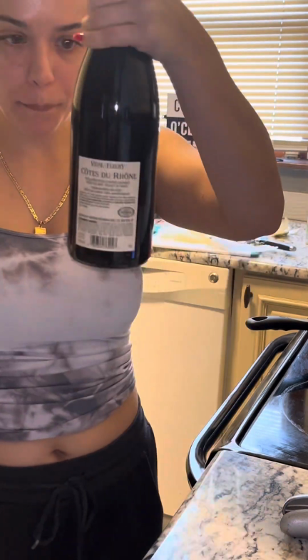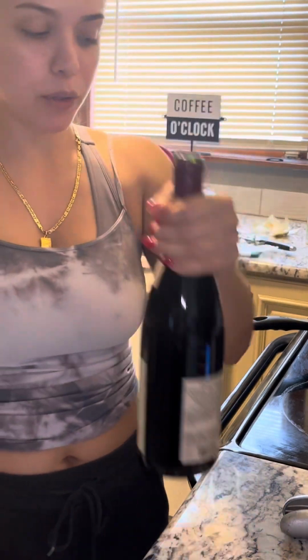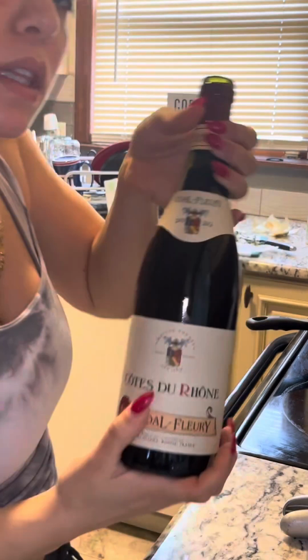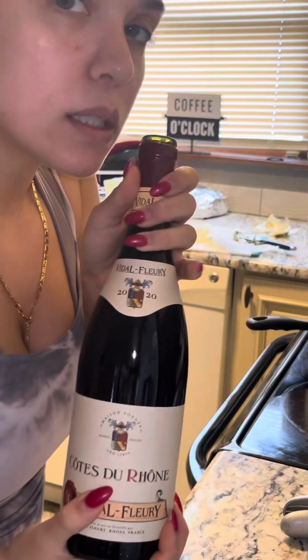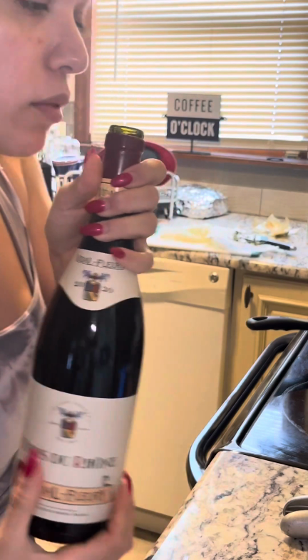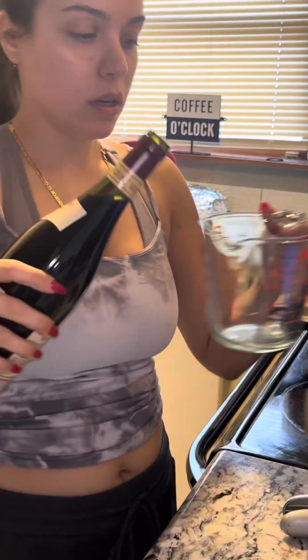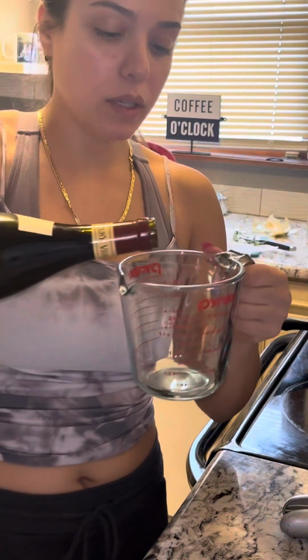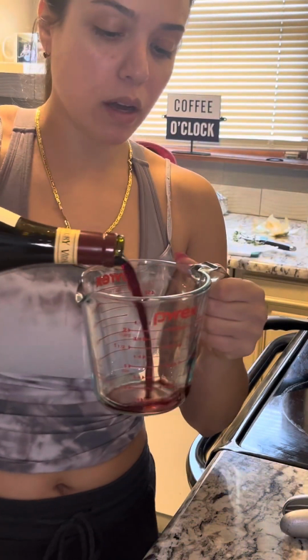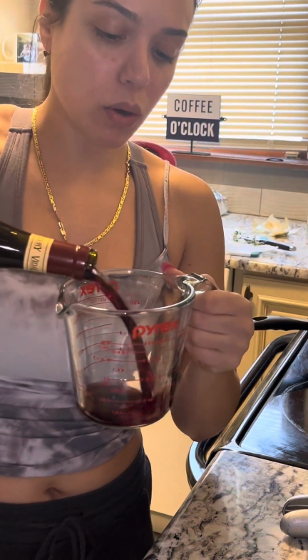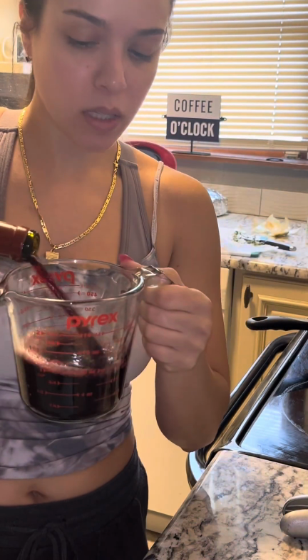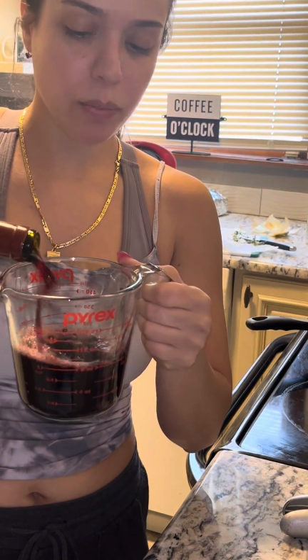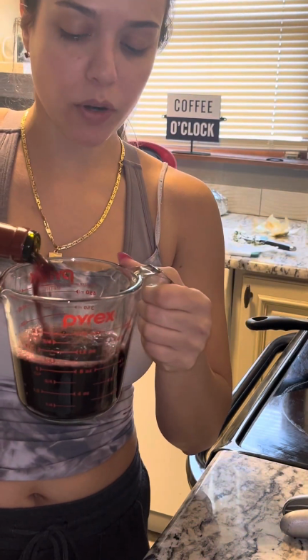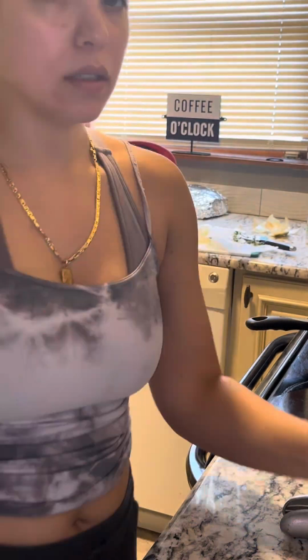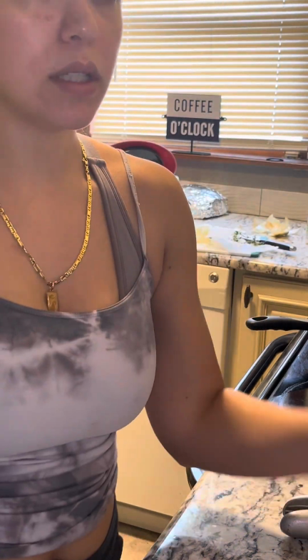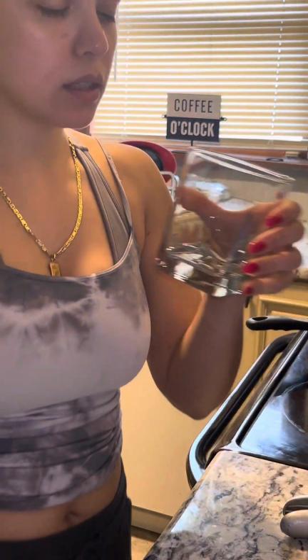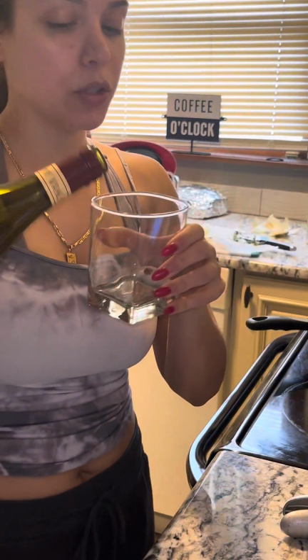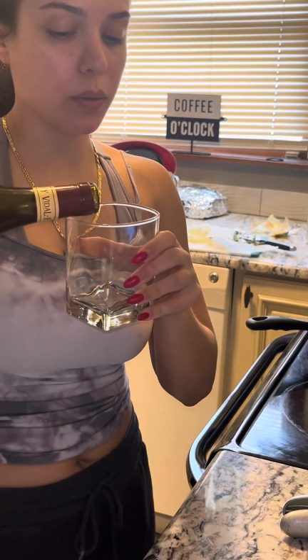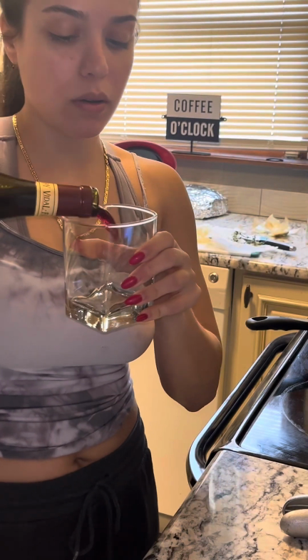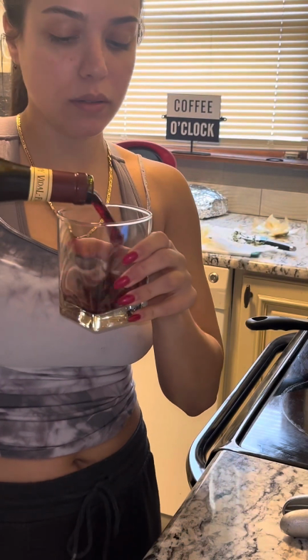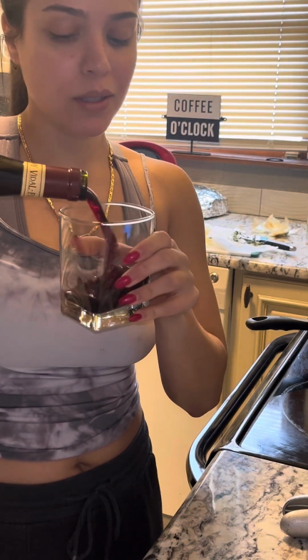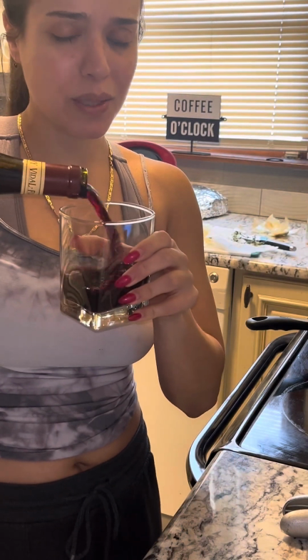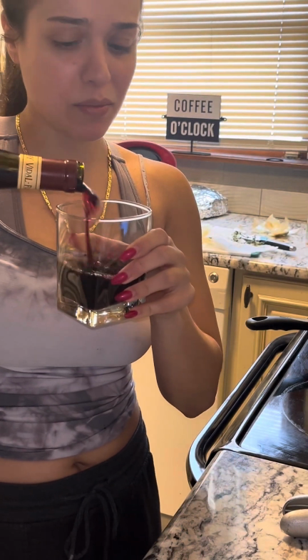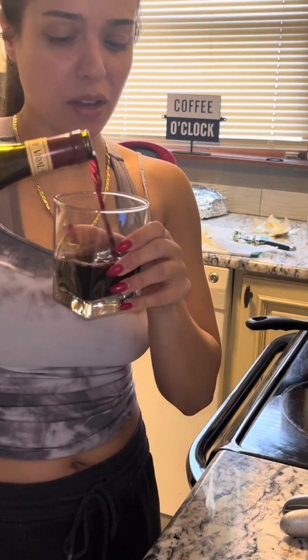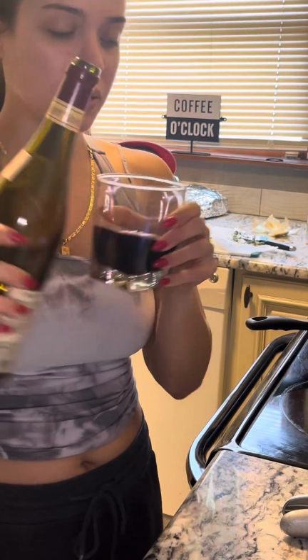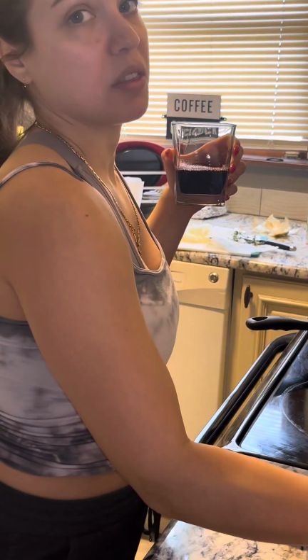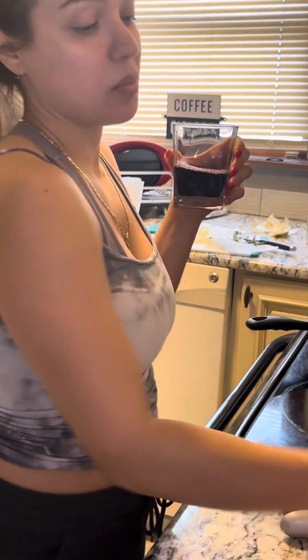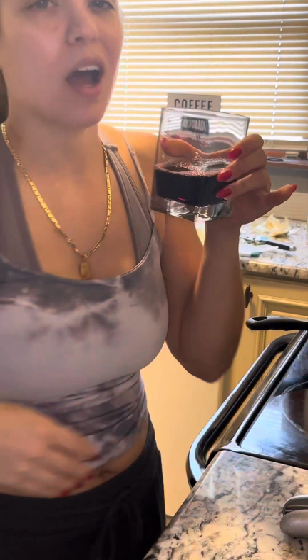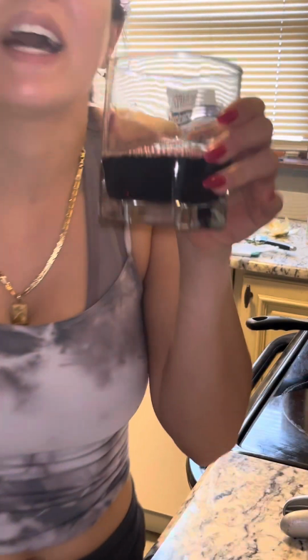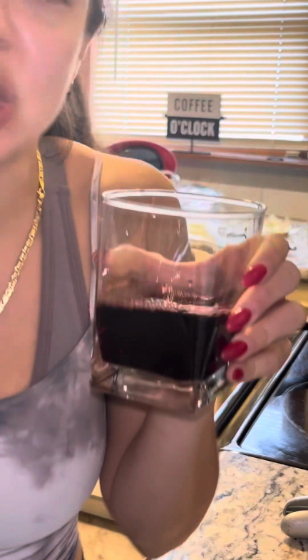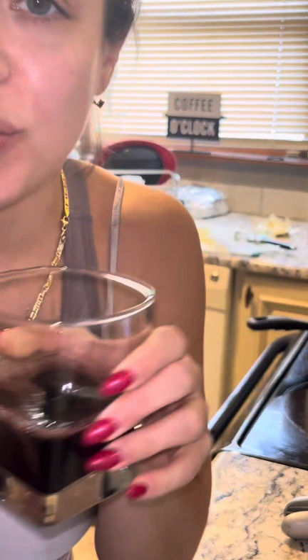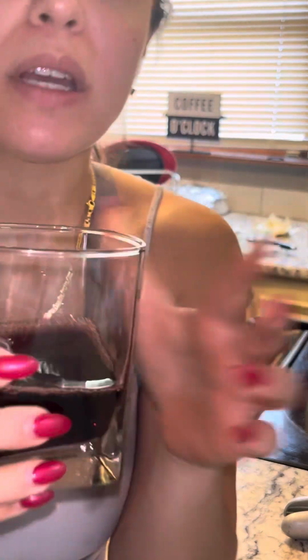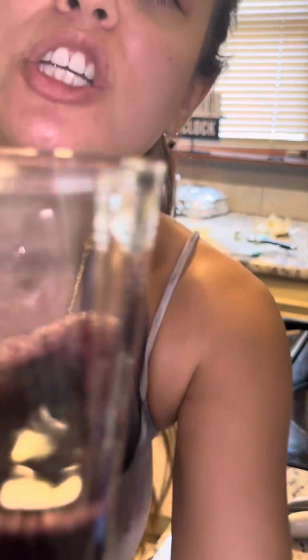A very important part is your wine. This is my favorite, and we need about a cup and a quarter. Obviously when you're cooking with alcohol, always make some for yourself. It's 10:30 in the morning — I'm Italian, it's normal. Cheers!